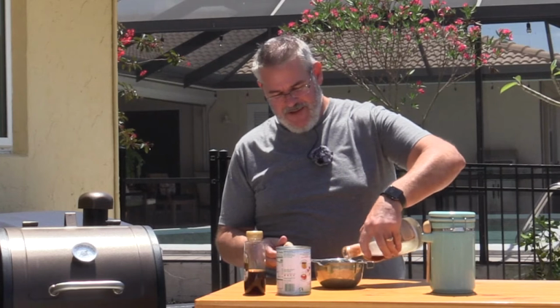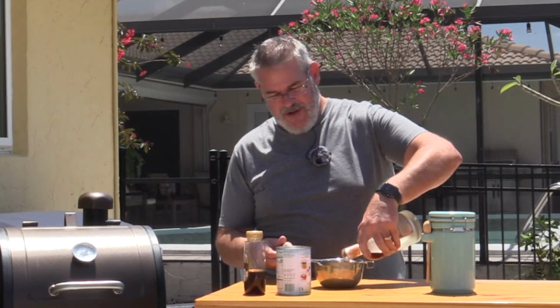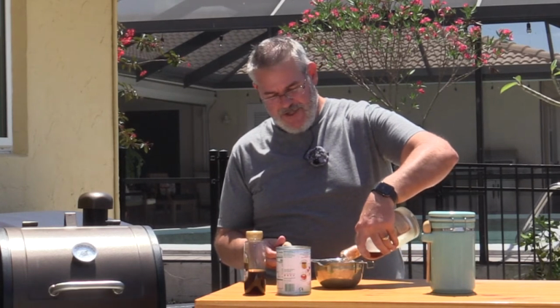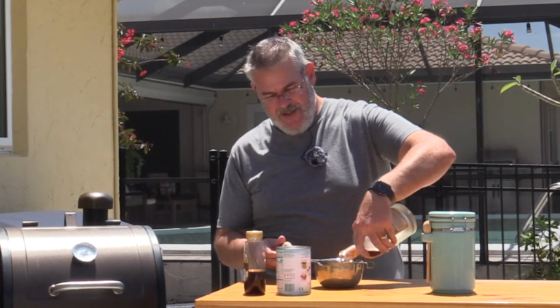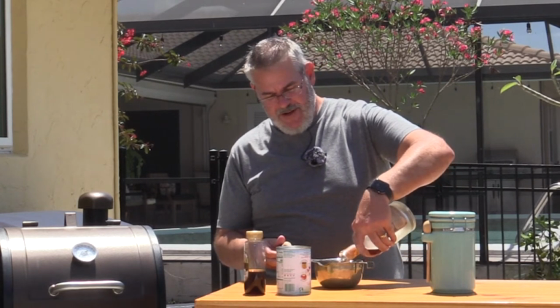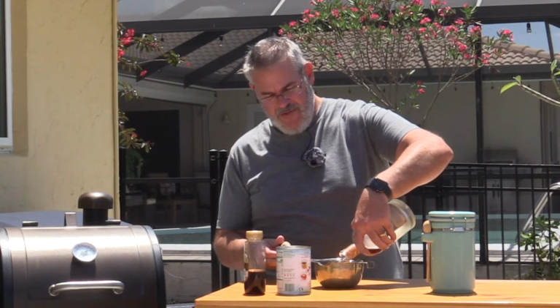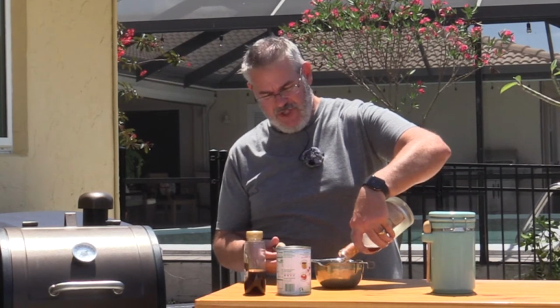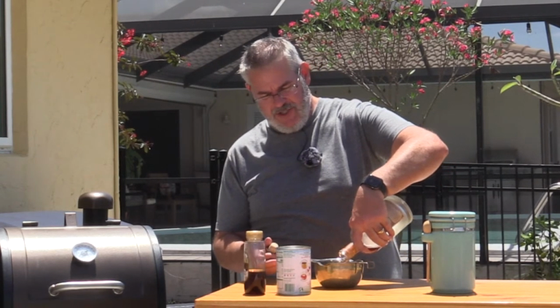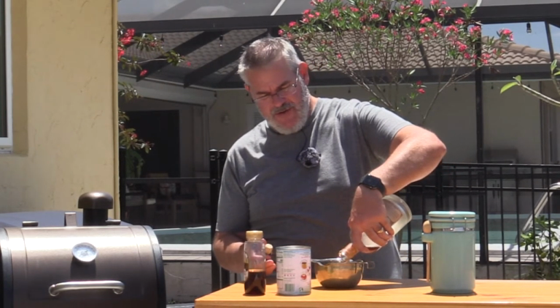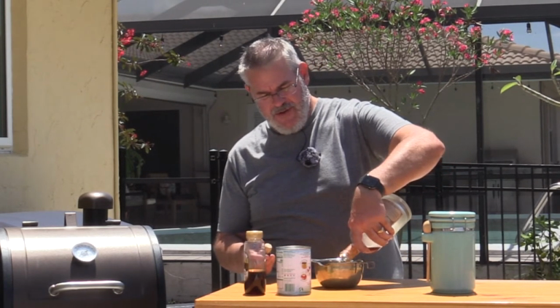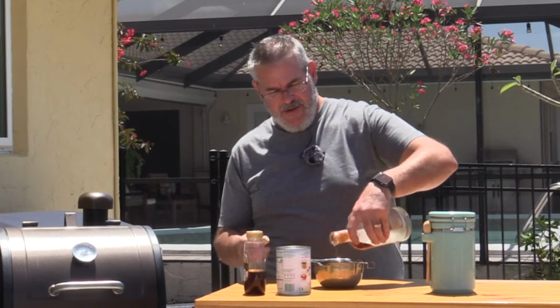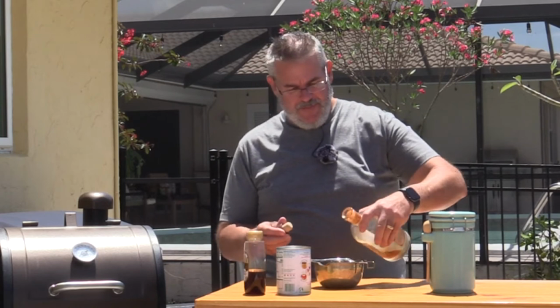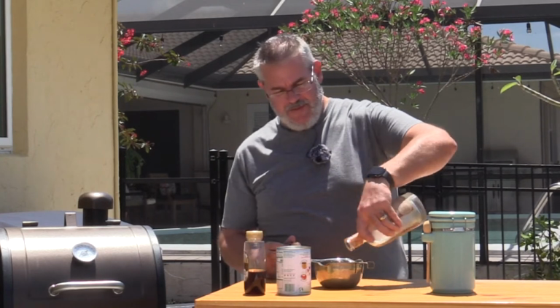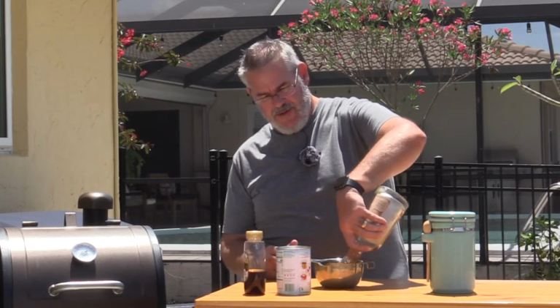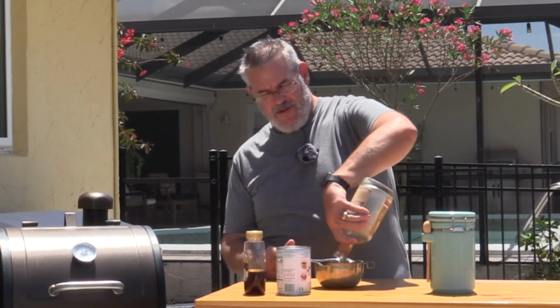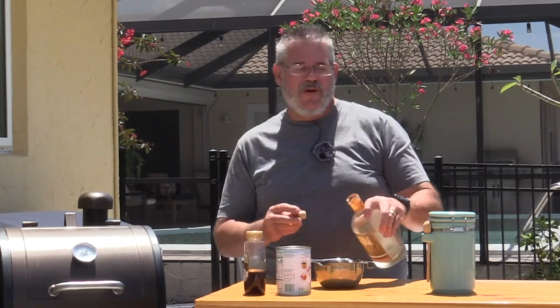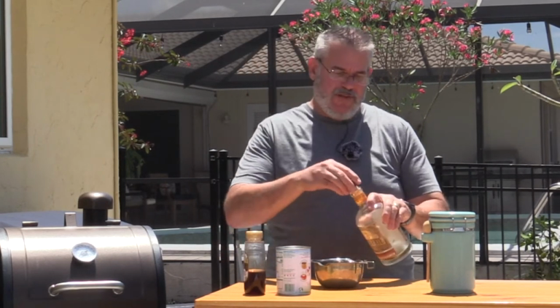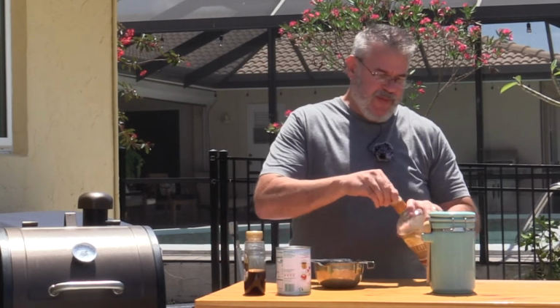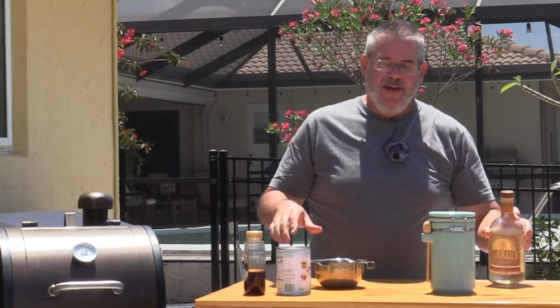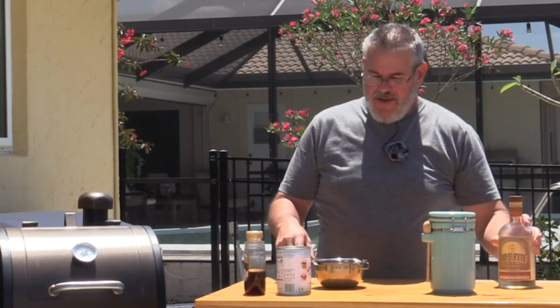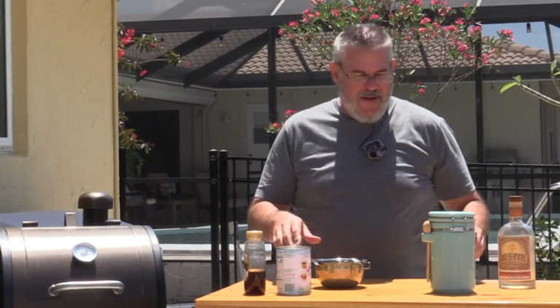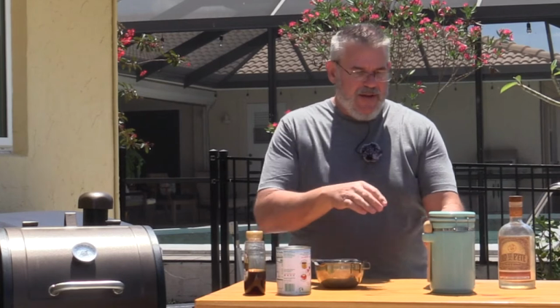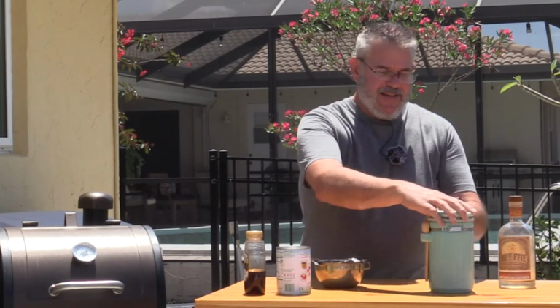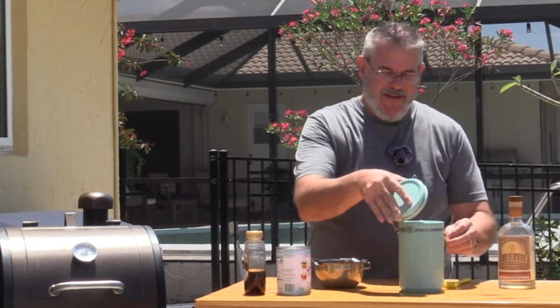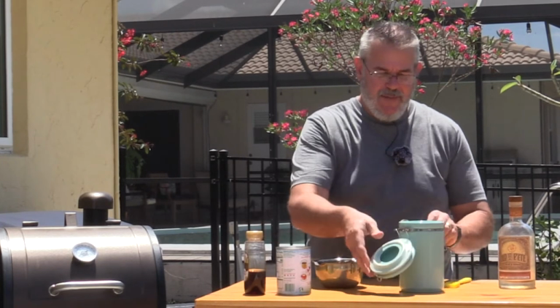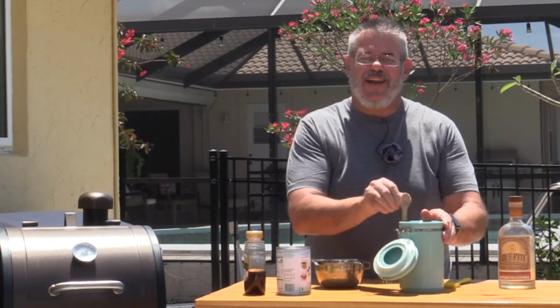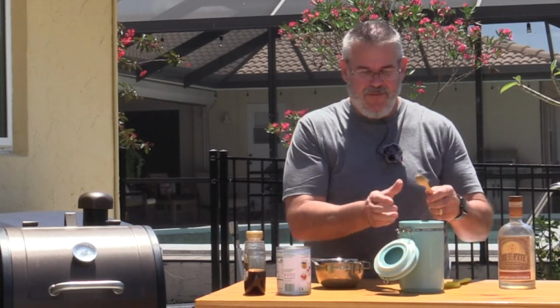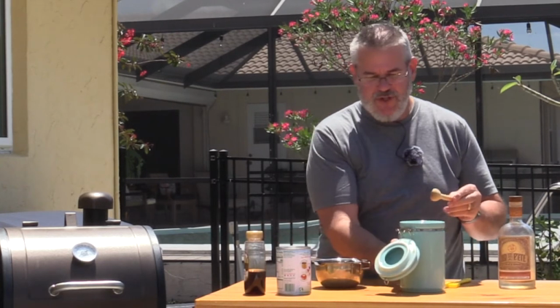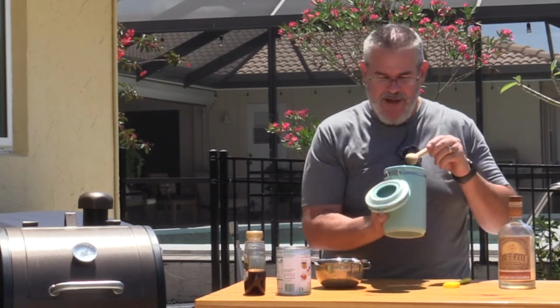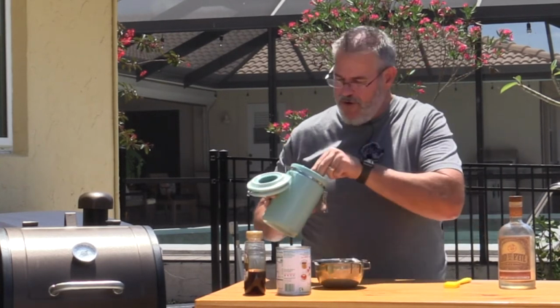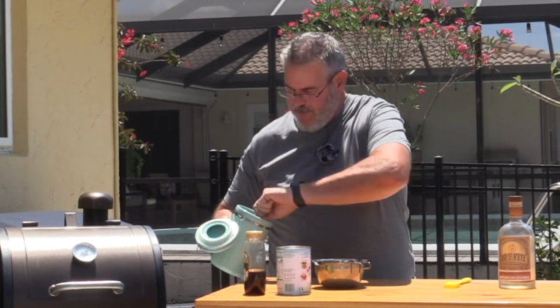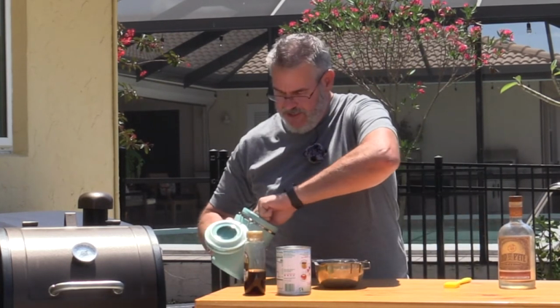I'm going to go ahead and pour just a little bit of this in here — about a shot or so. We'll go with the rest of it. Into that, I'm going to add some brown sugar, about a quarter of a cup or so.